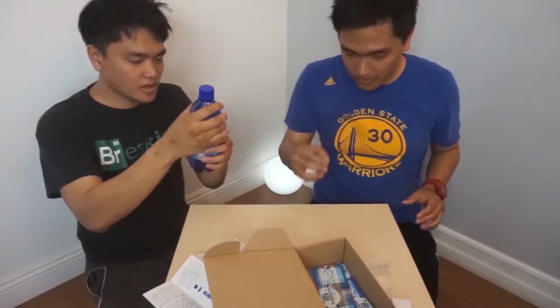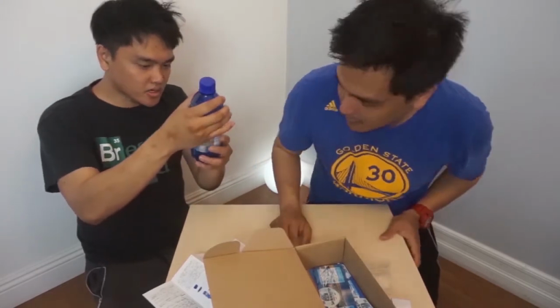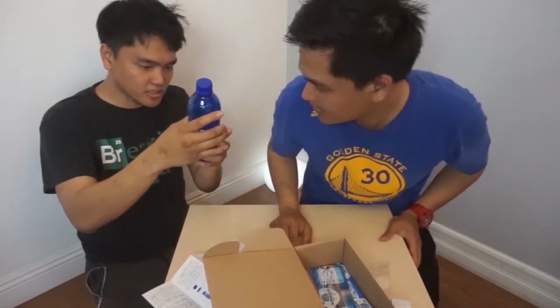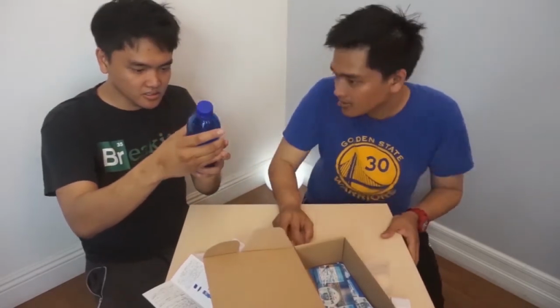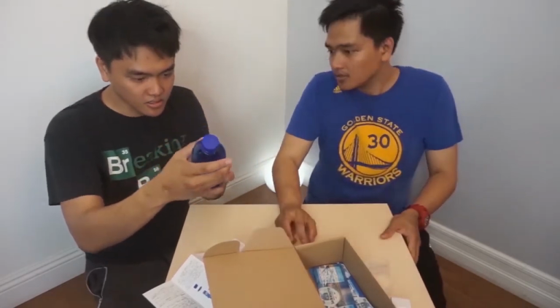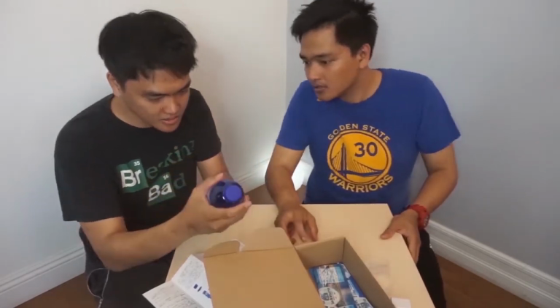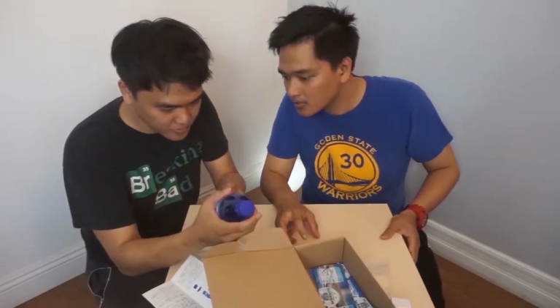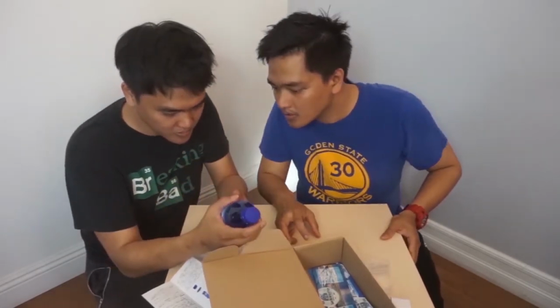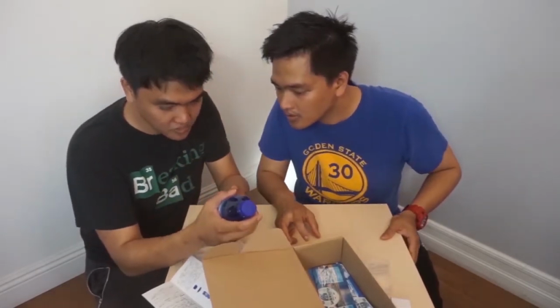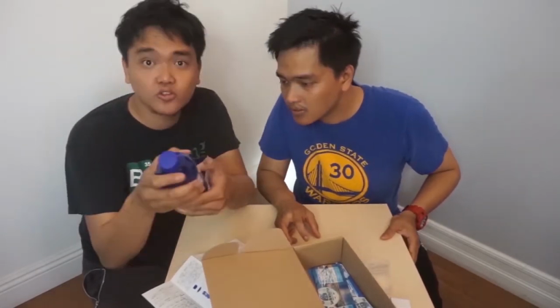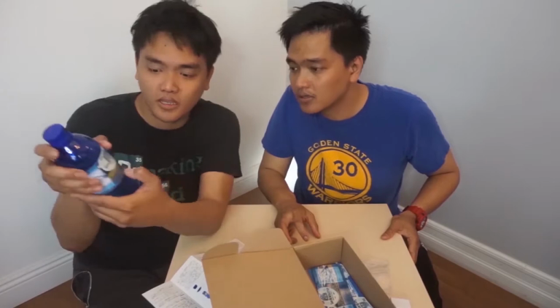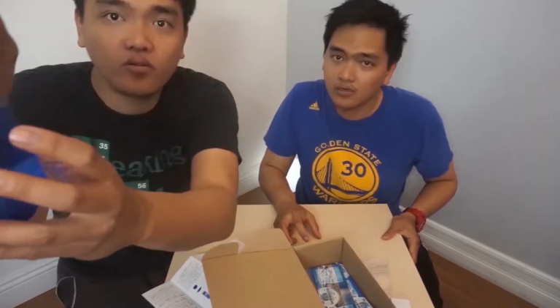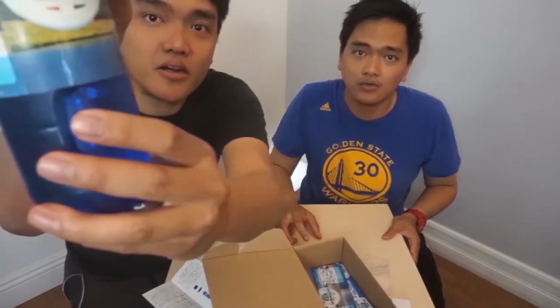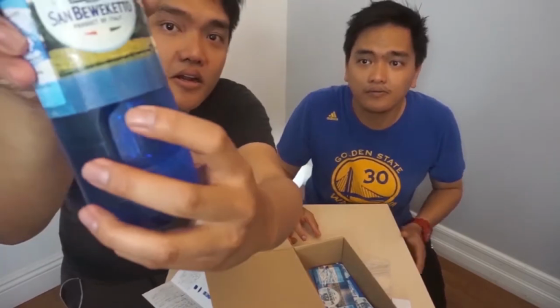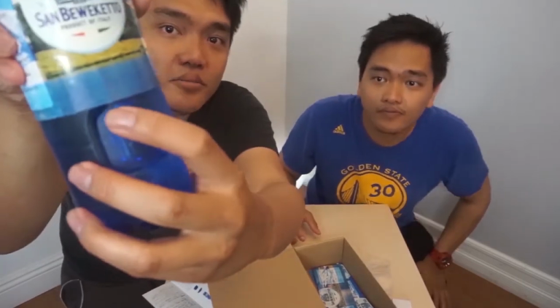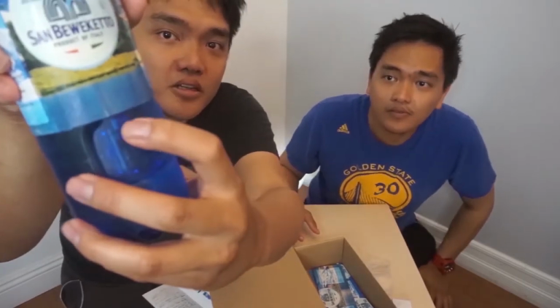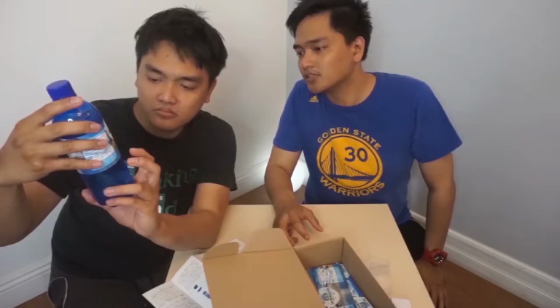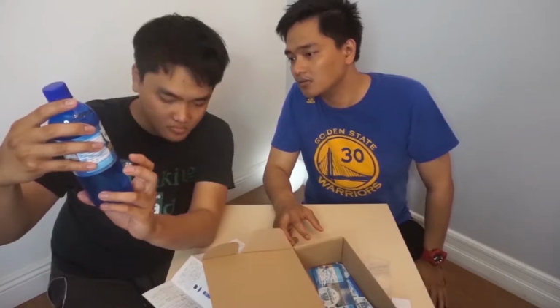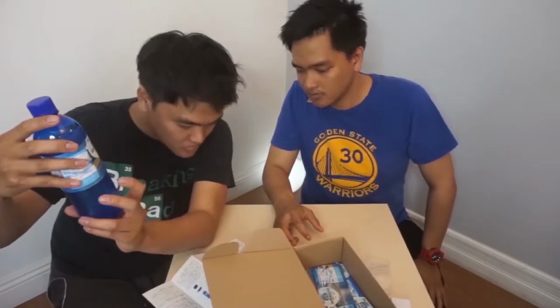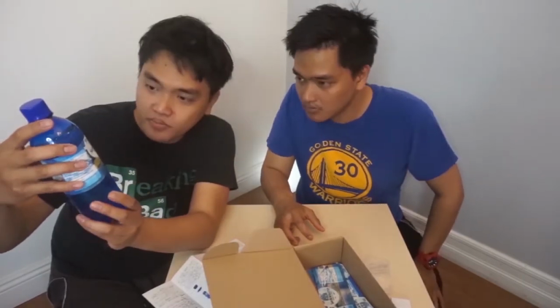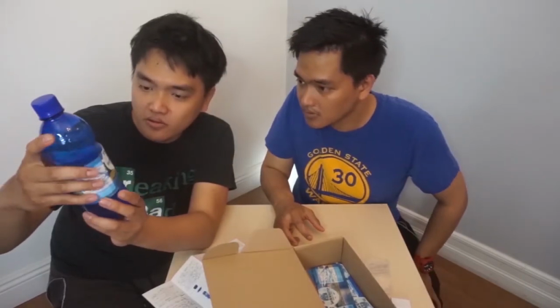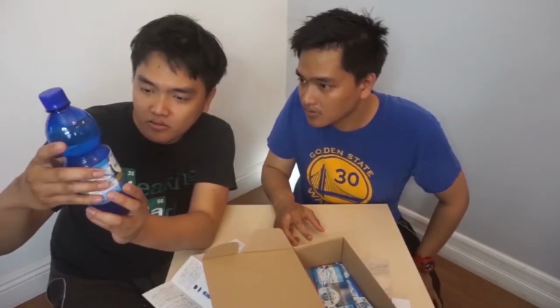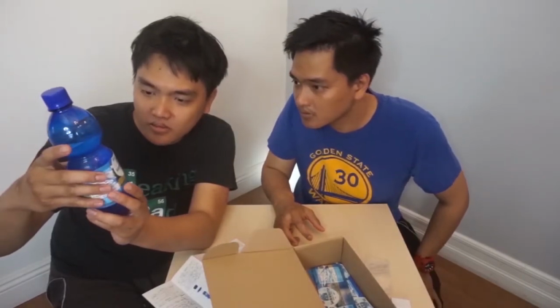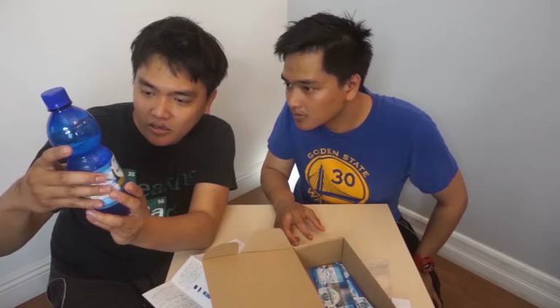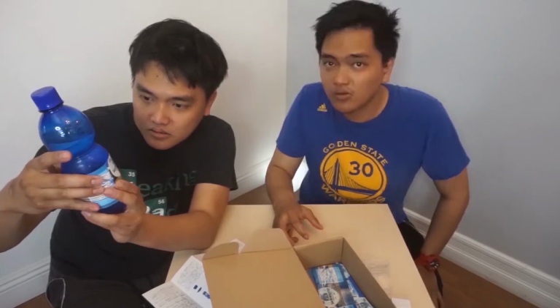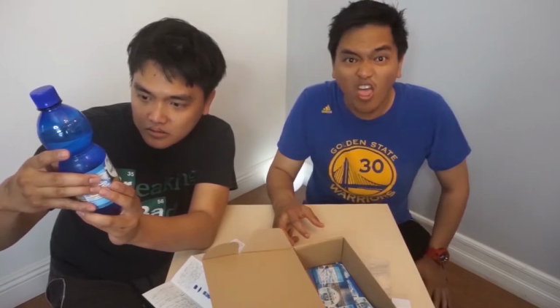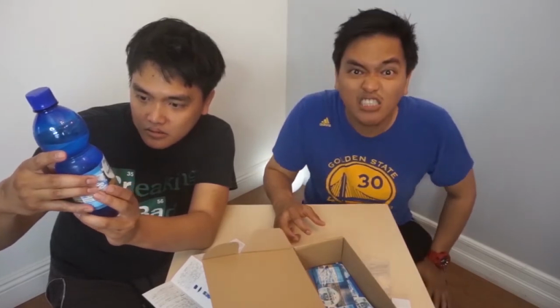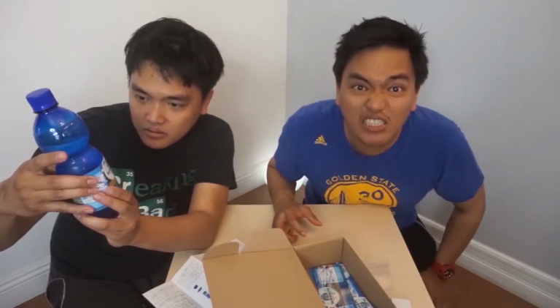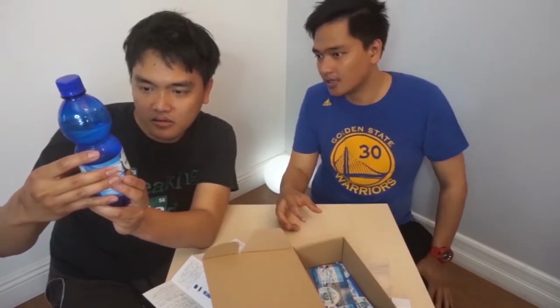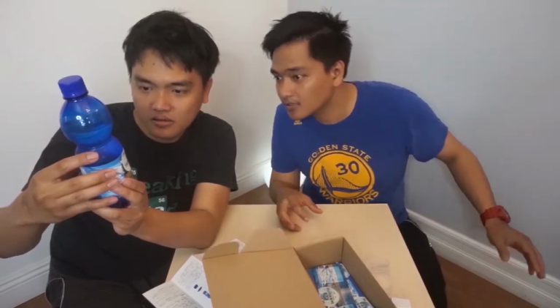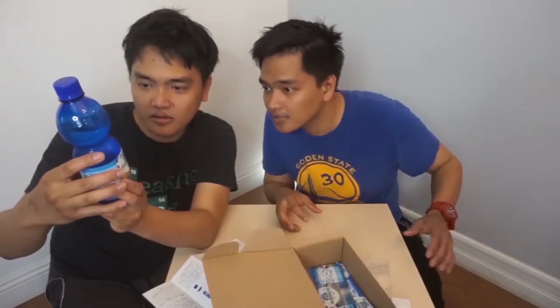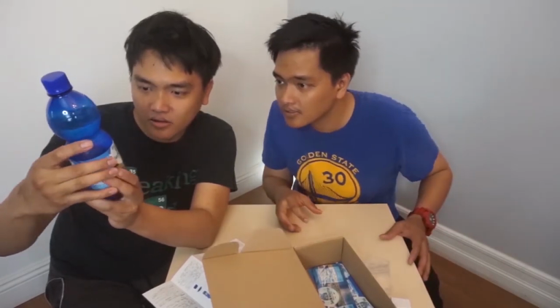Let's try turning this on. It says press the button for two seconds. Right here, there is a button. It's on! It's blue, so I assume that's on.